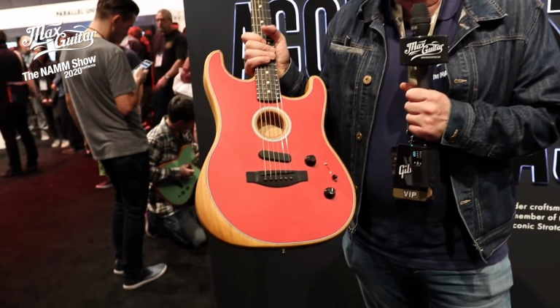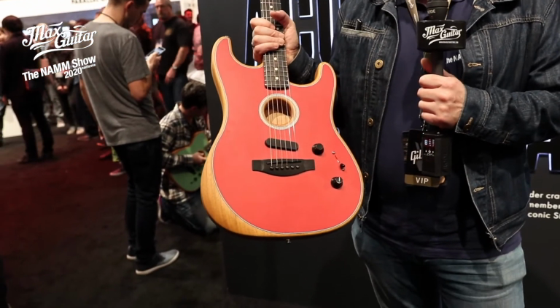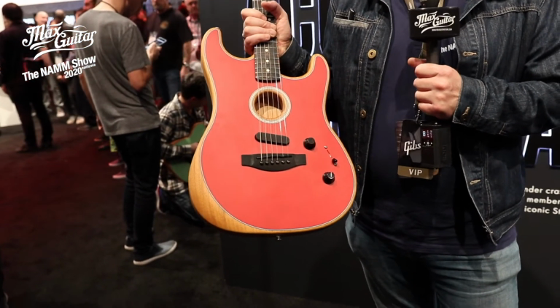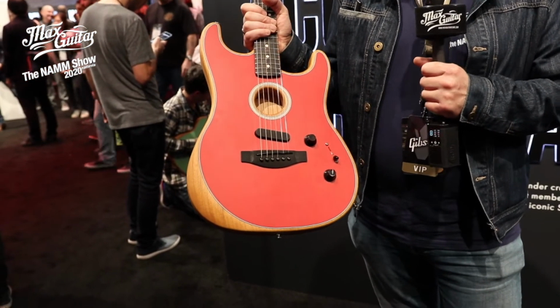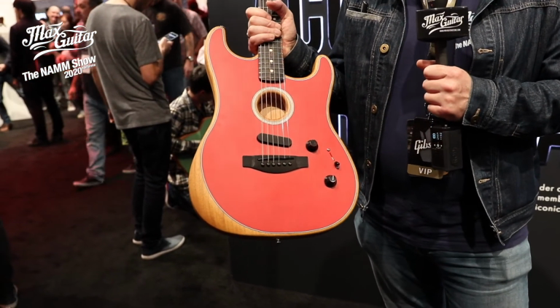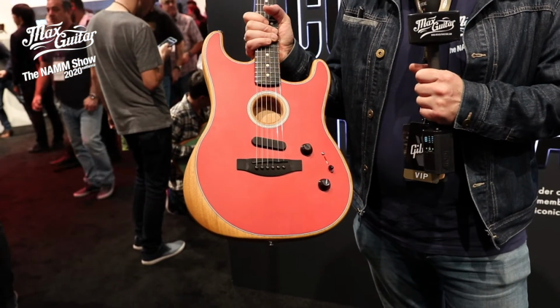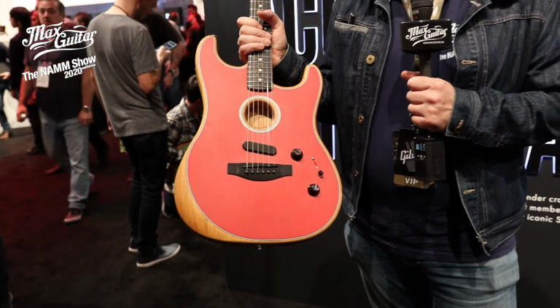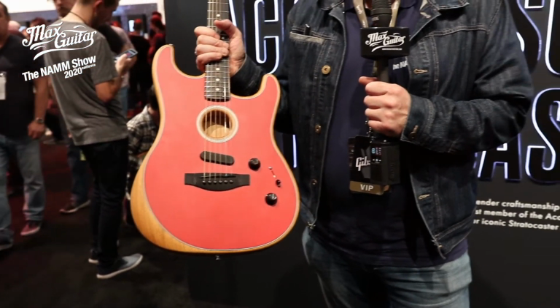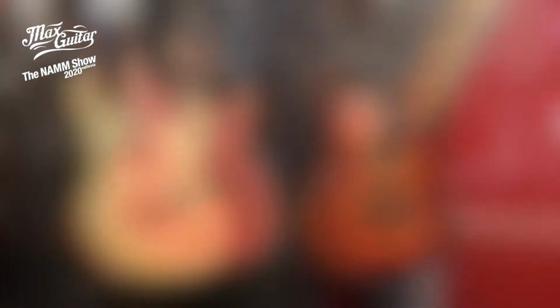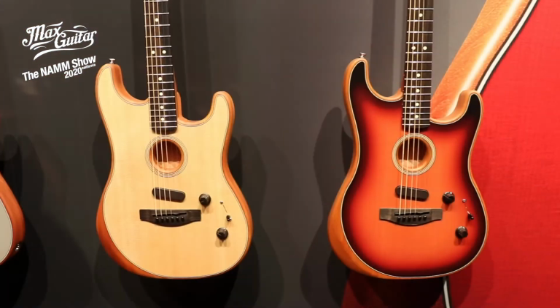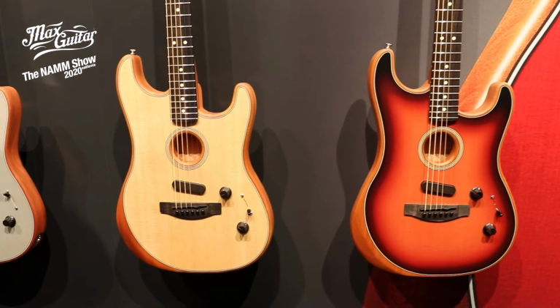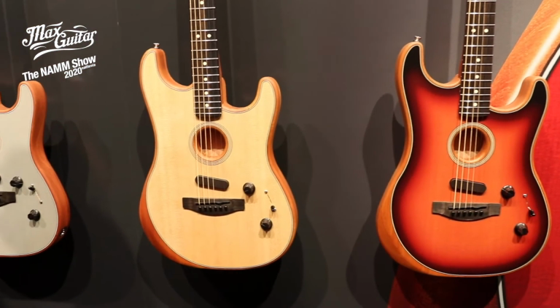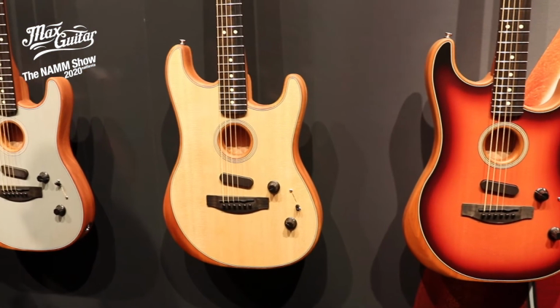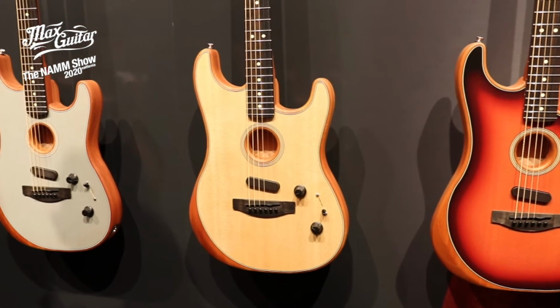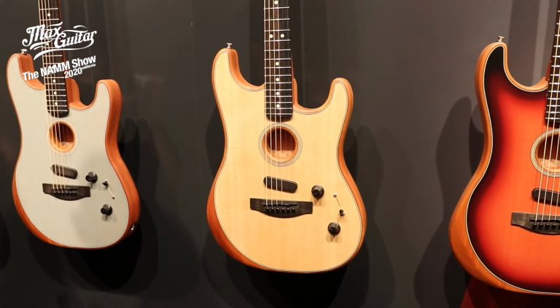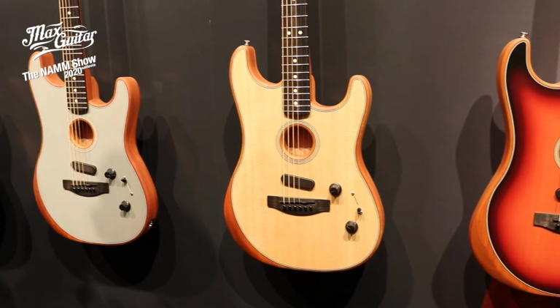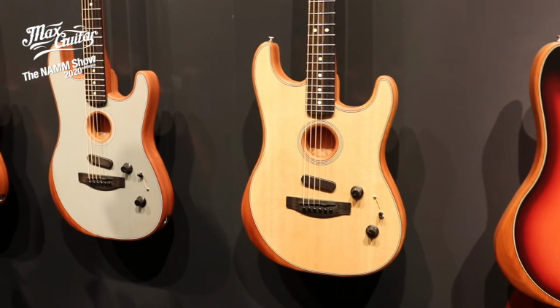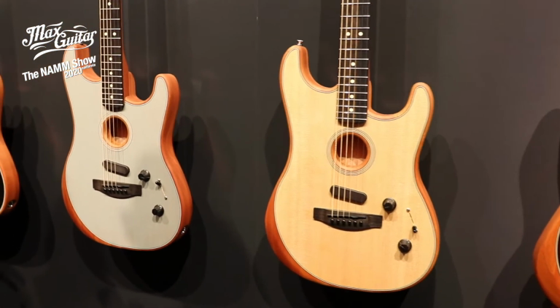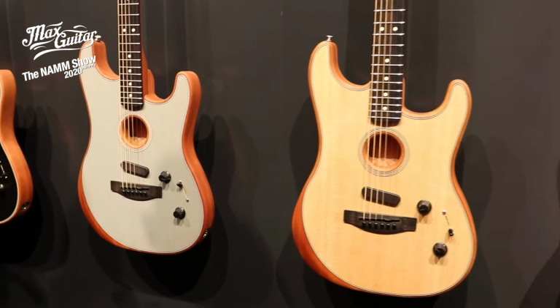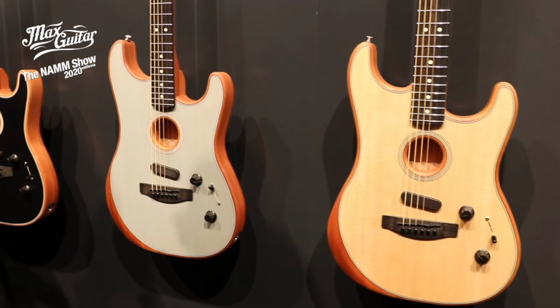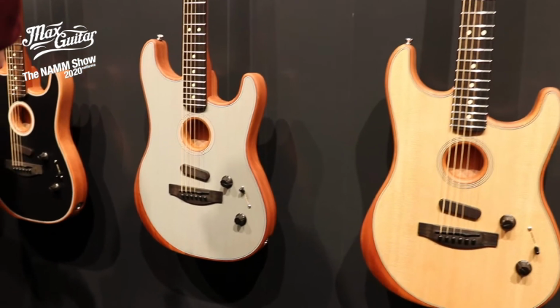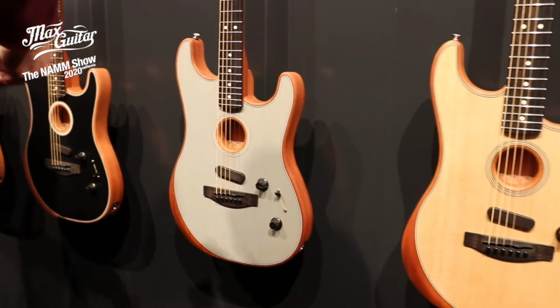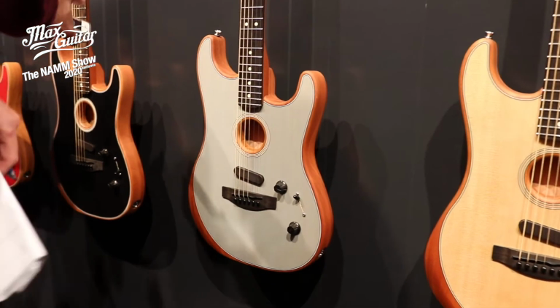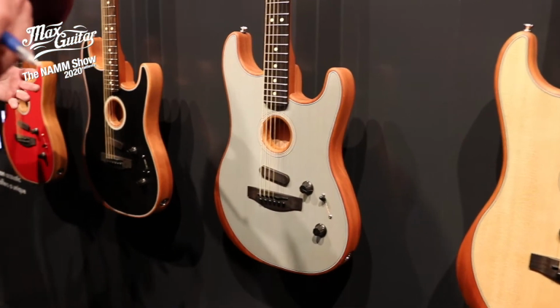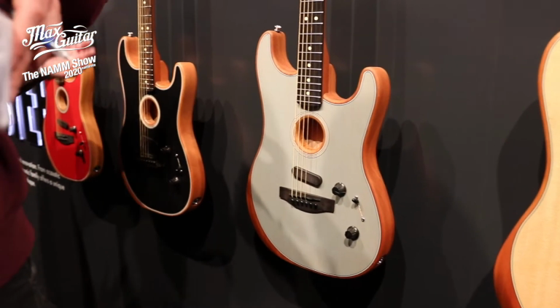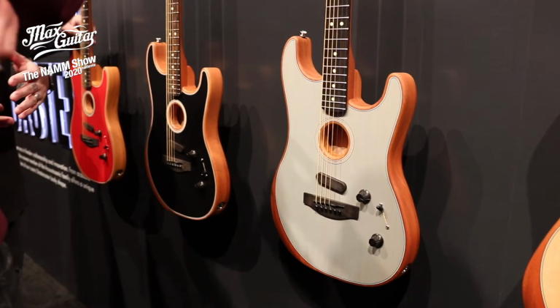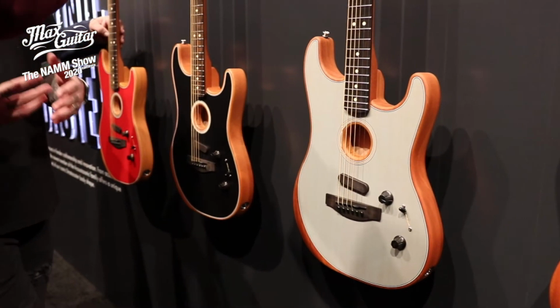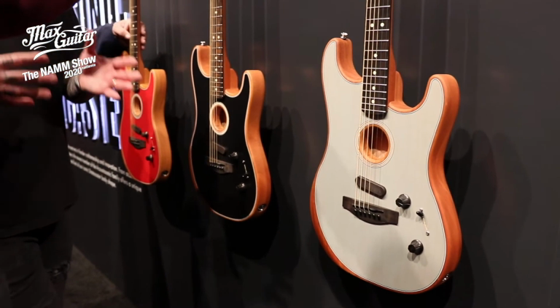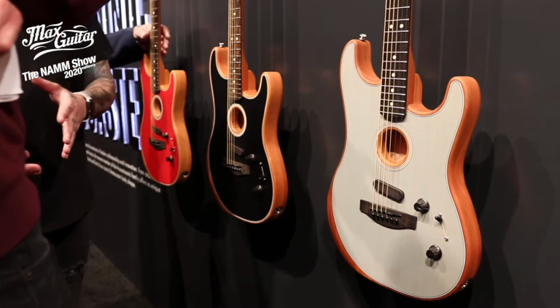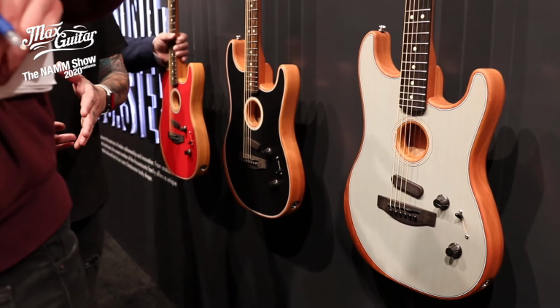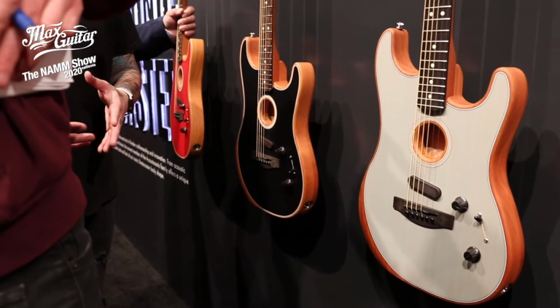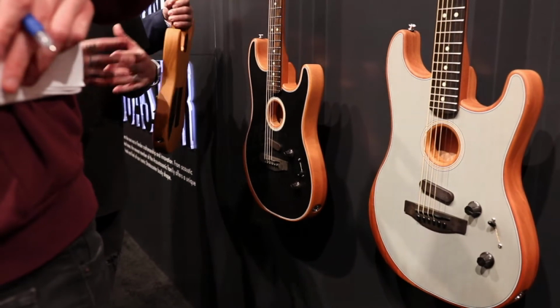The same amazing possibilities, ranging from acoustic western style guitar to heavy metal if you want. Take a look at the colors — they're really, really nice — and it's something you have to try out, of course, at MaxGuitar.